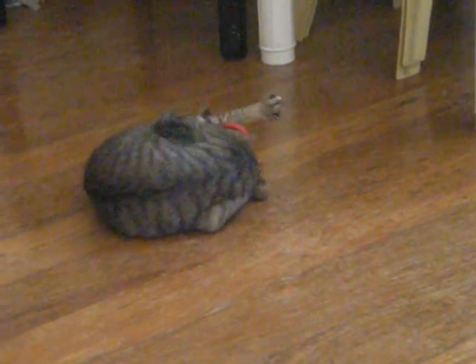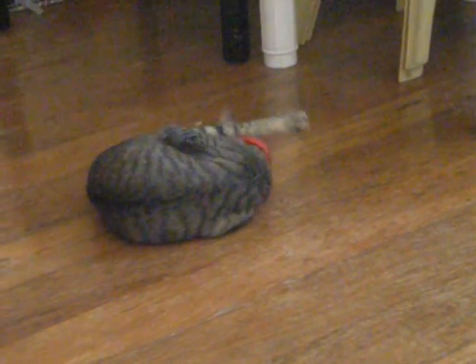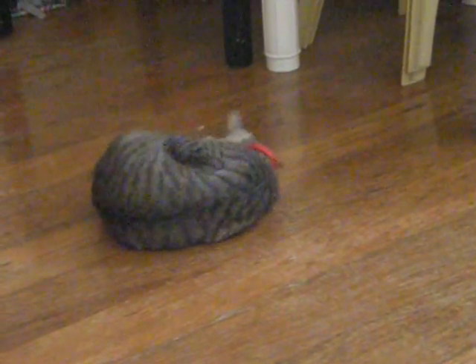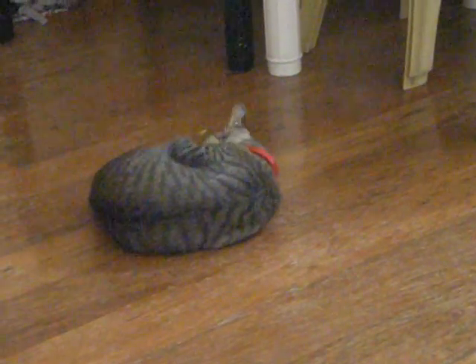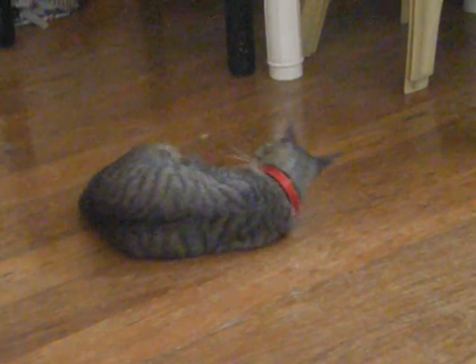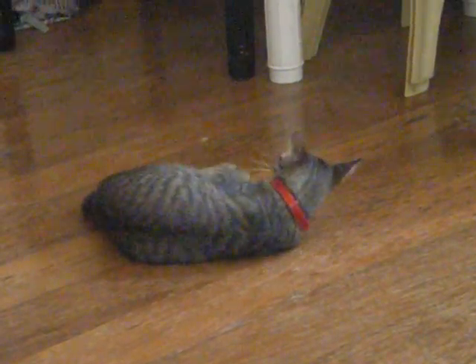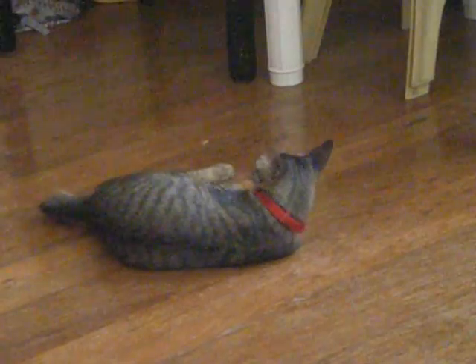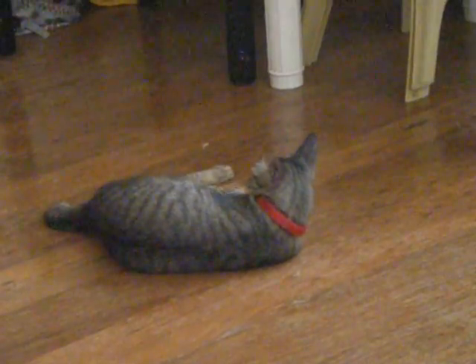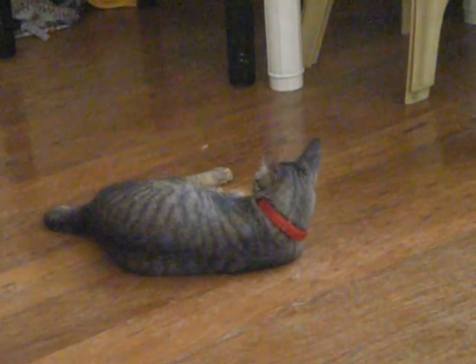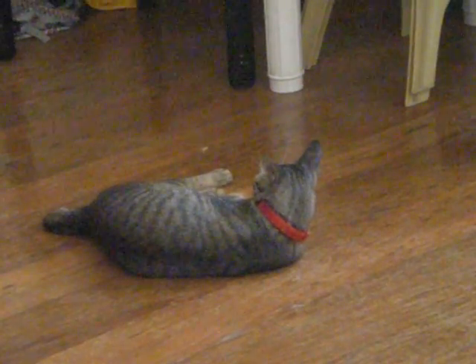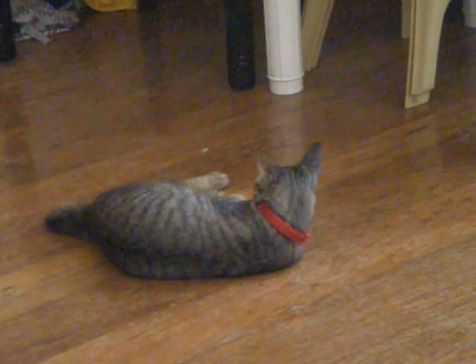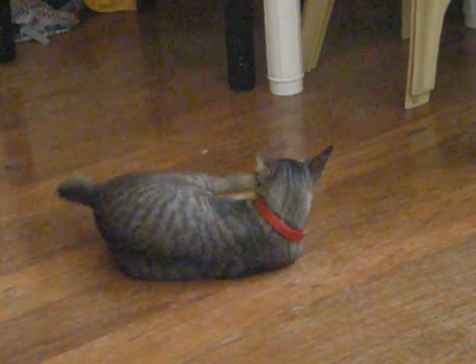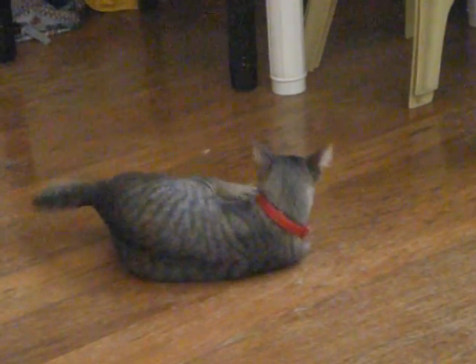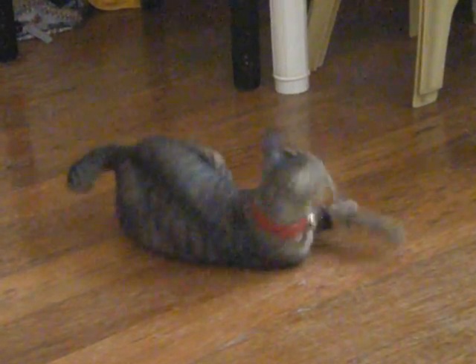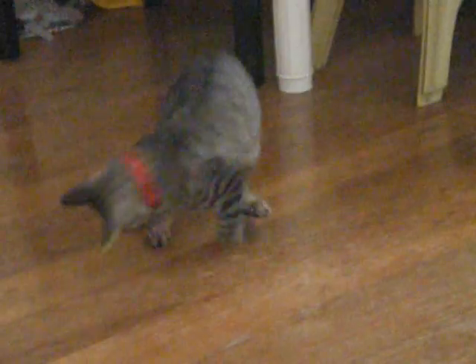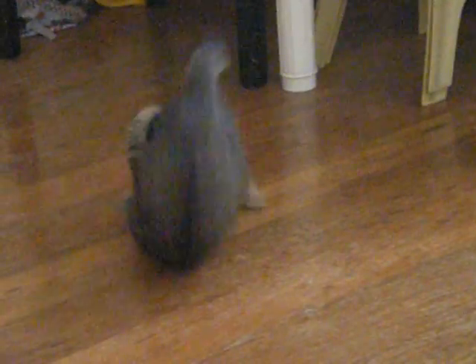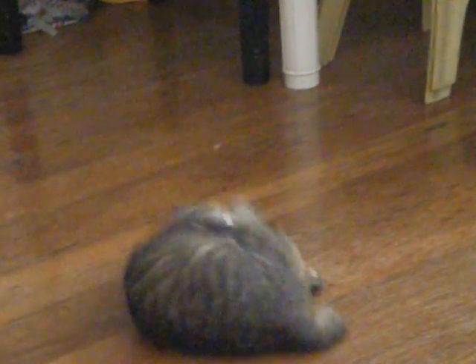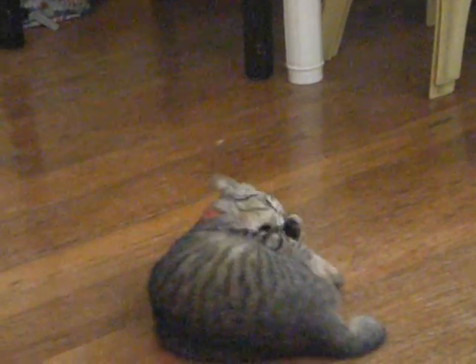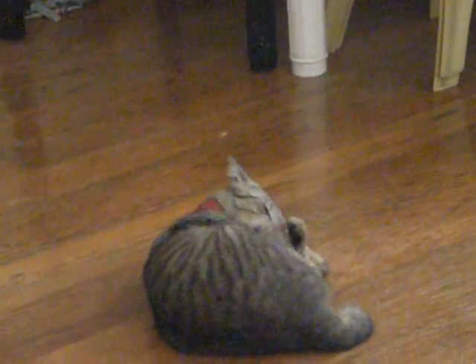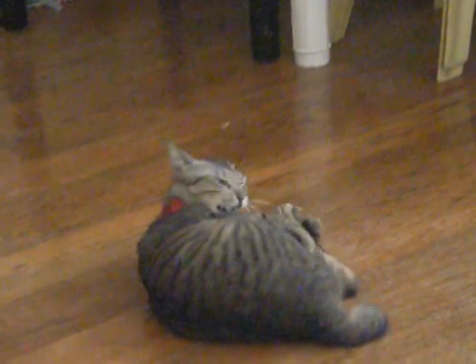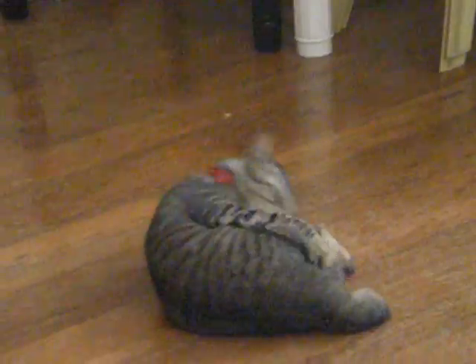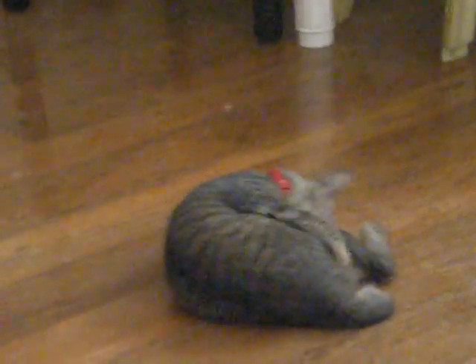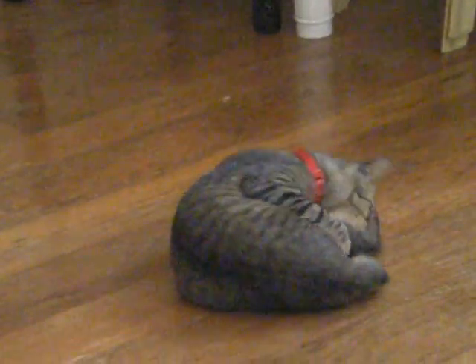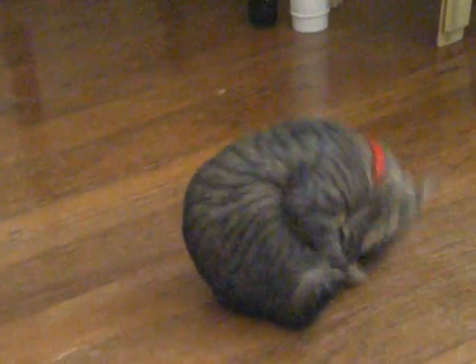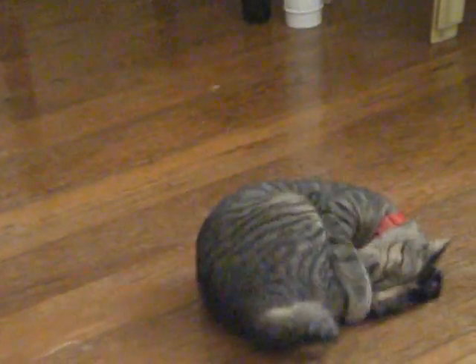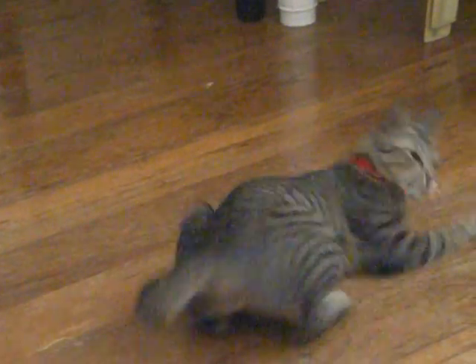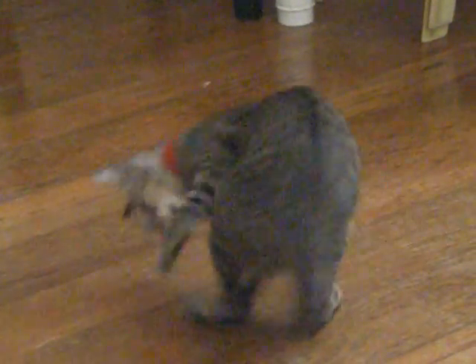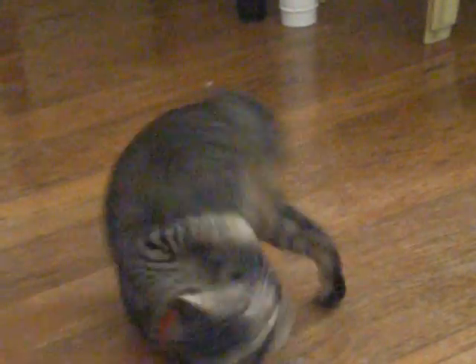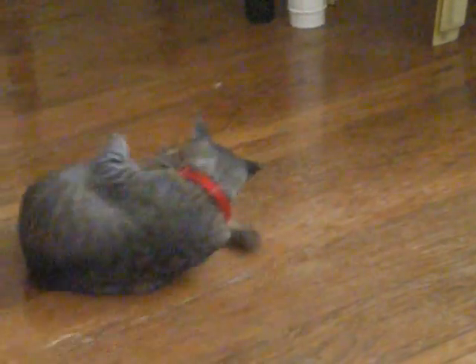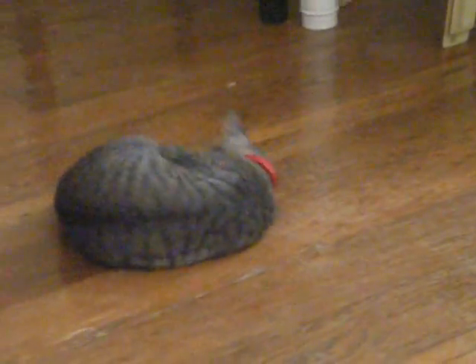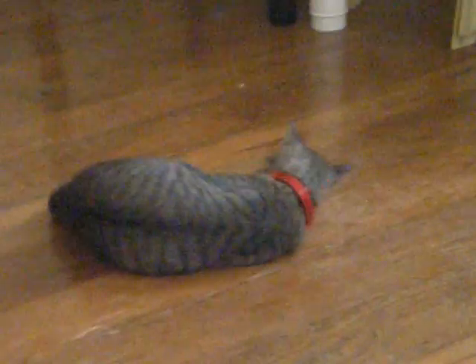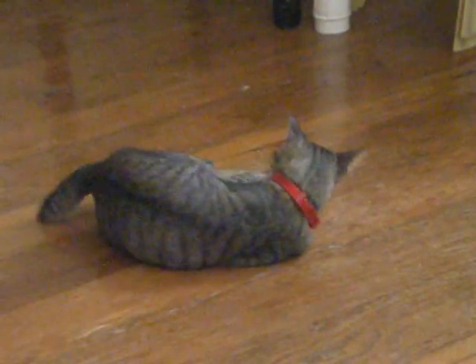And again, do it again, do it again. Roly-poly, well done, well done. And again, and again, for mummy. Roly-poly, well done.